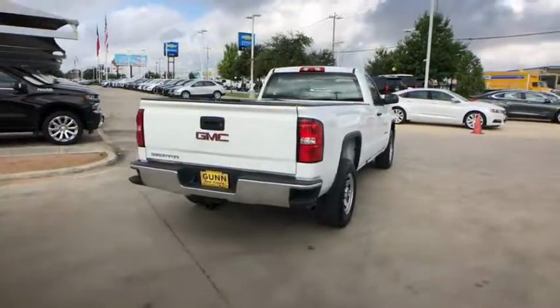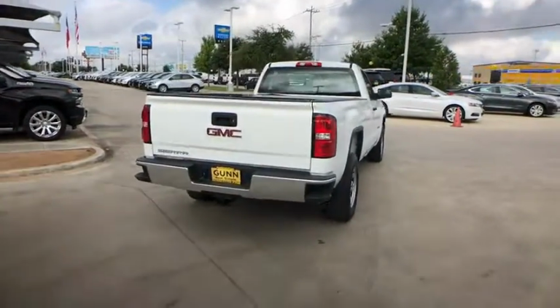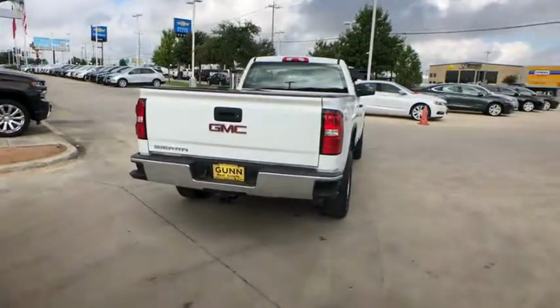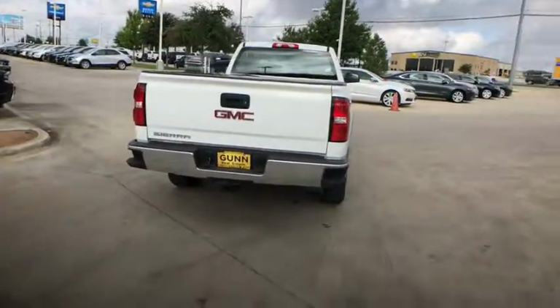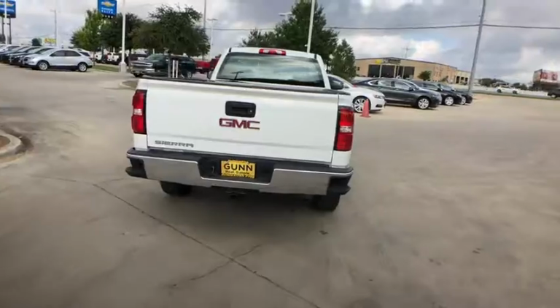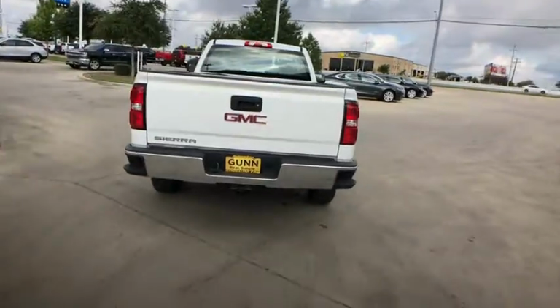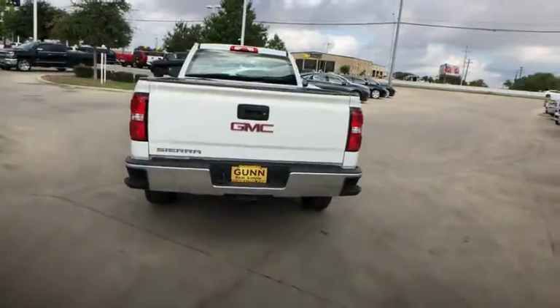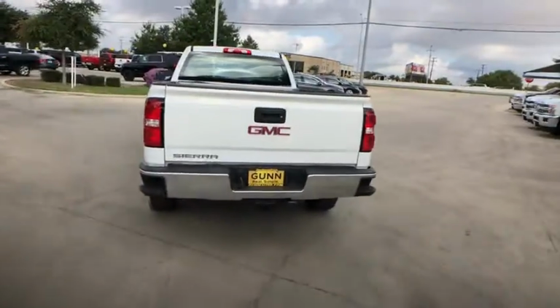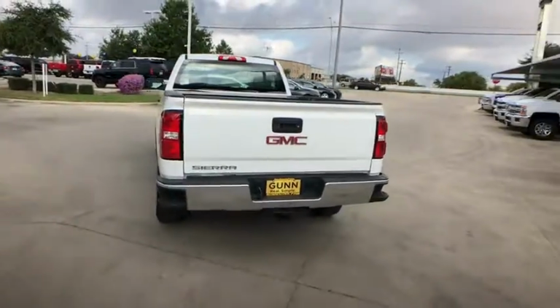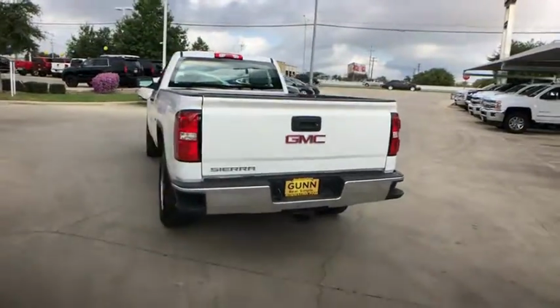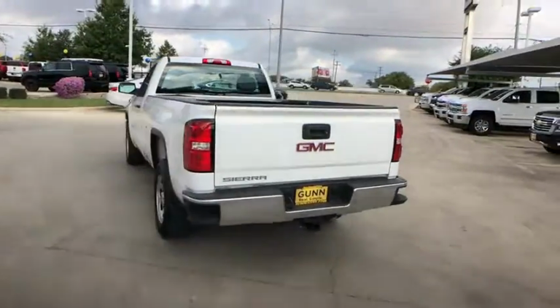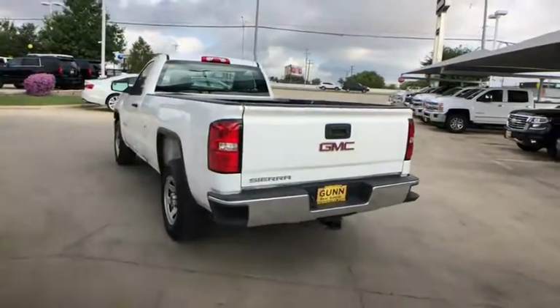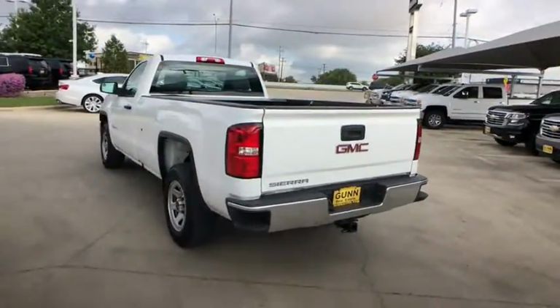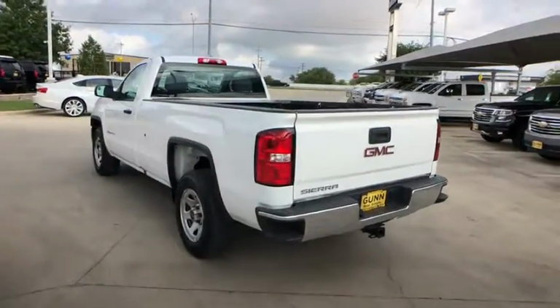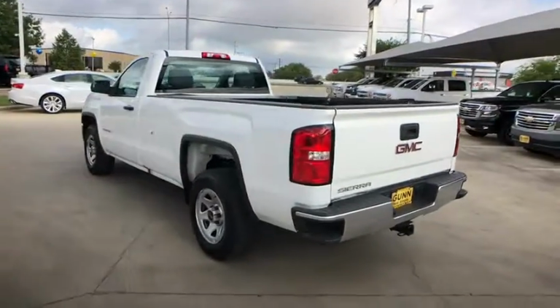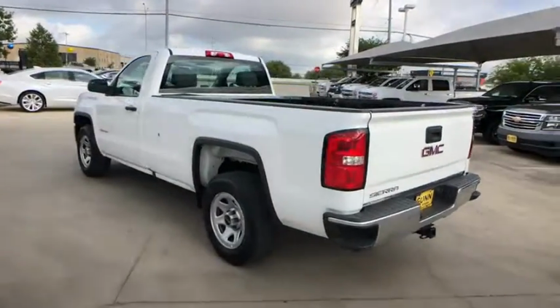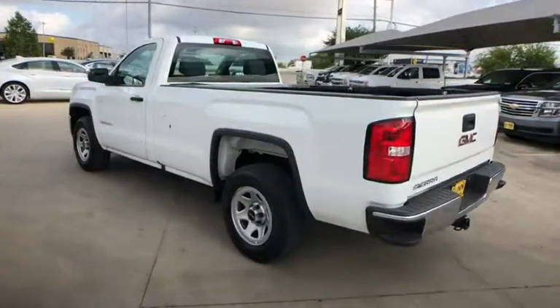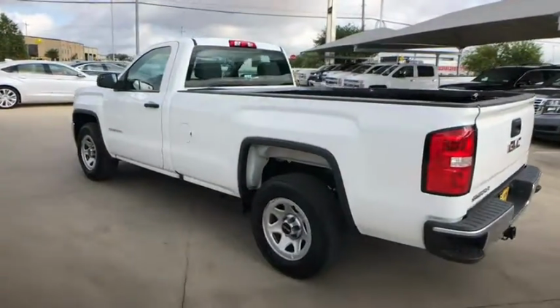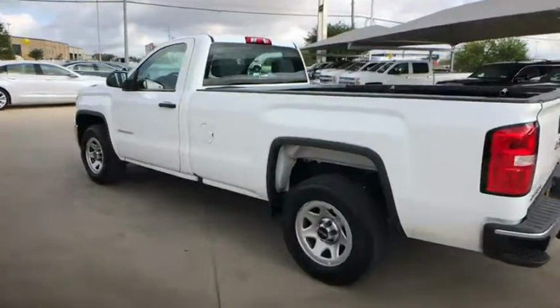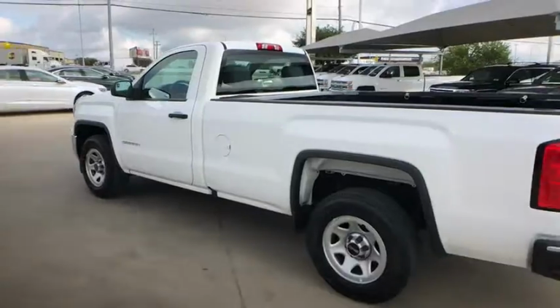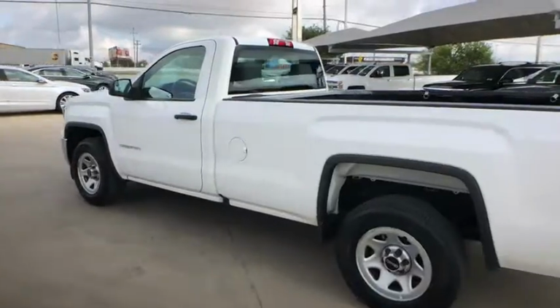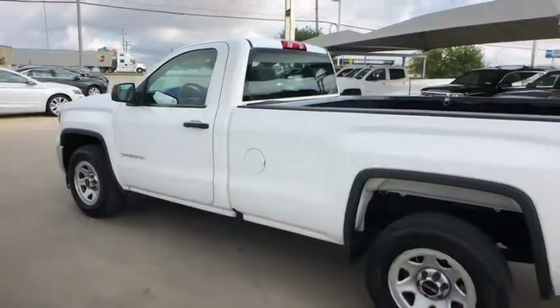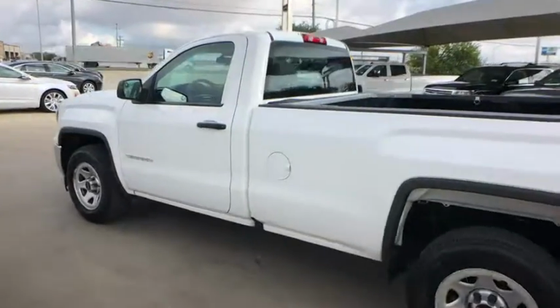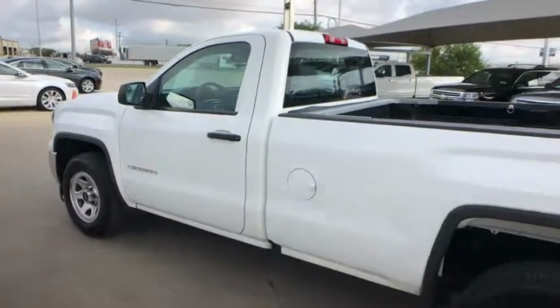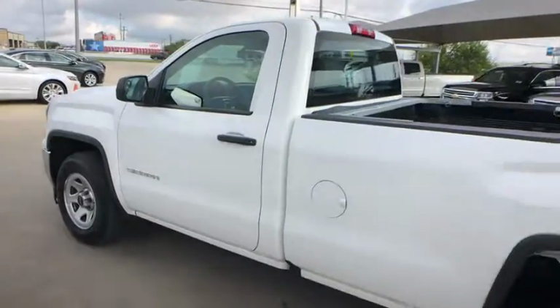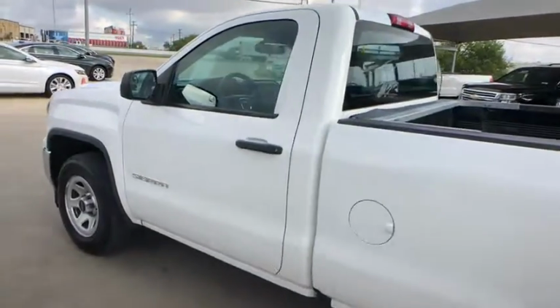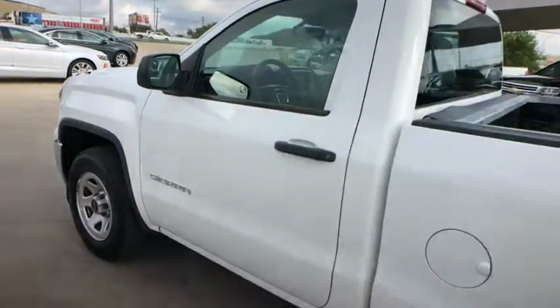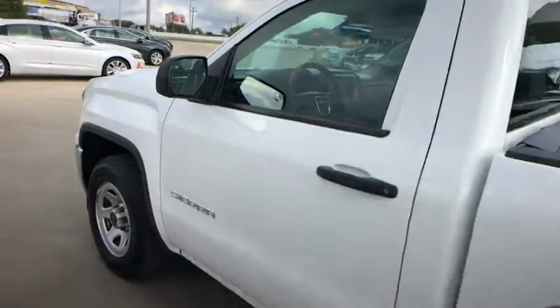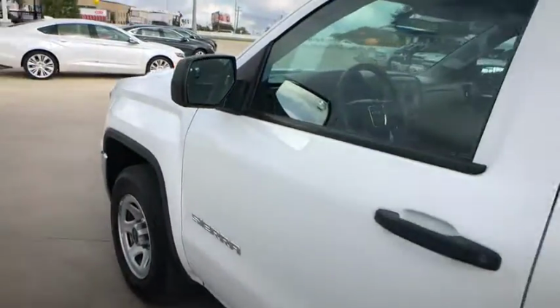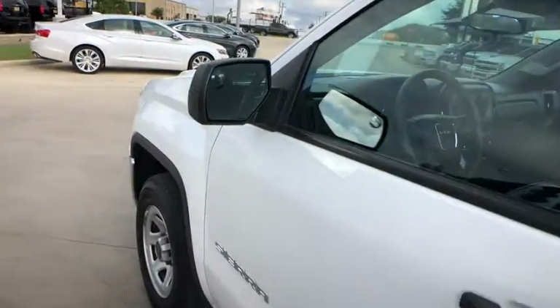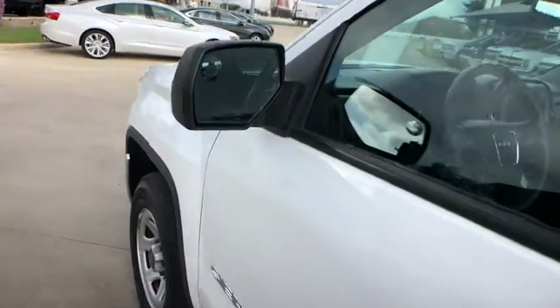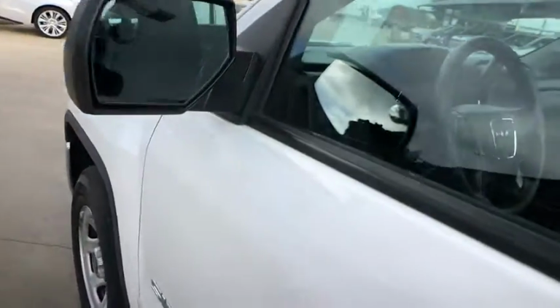Sierra 1500 now comes with an automatic transmission that combines high-max hauling capability with precise control. This vehicle has less than 15,000 miles.